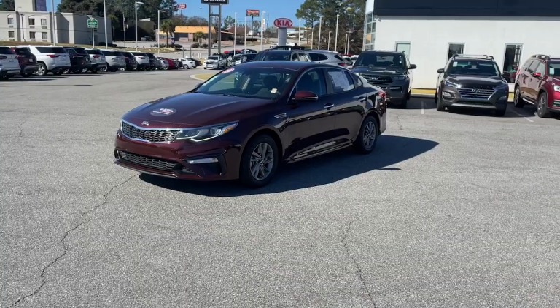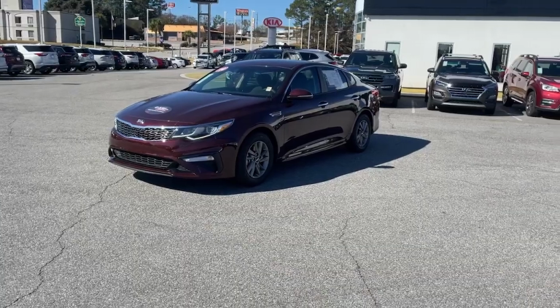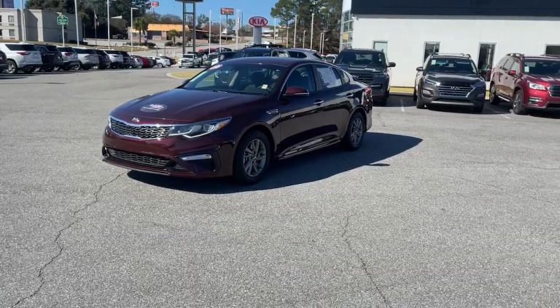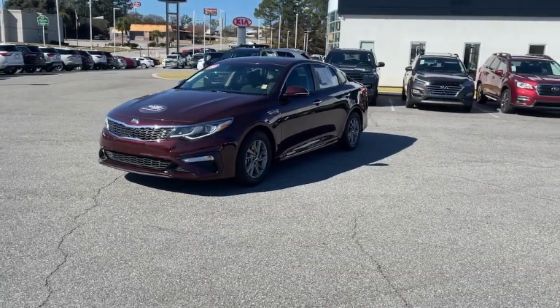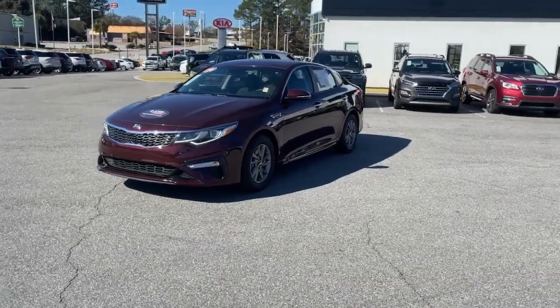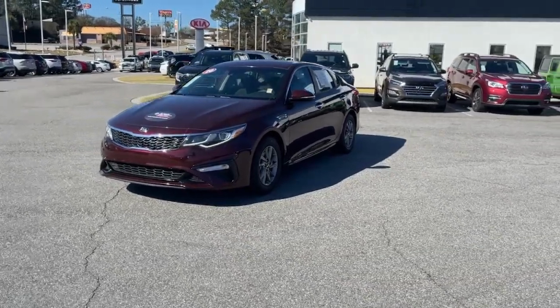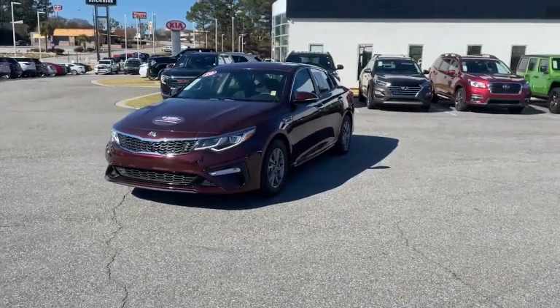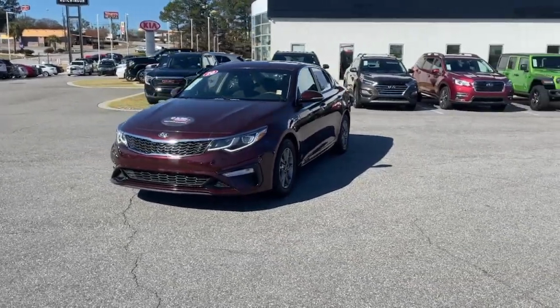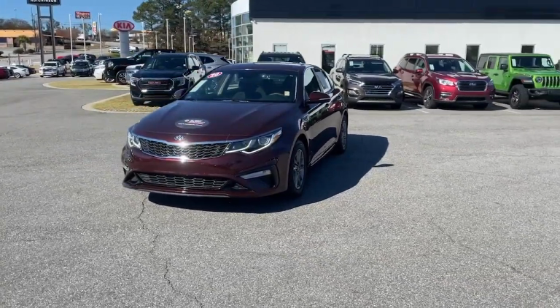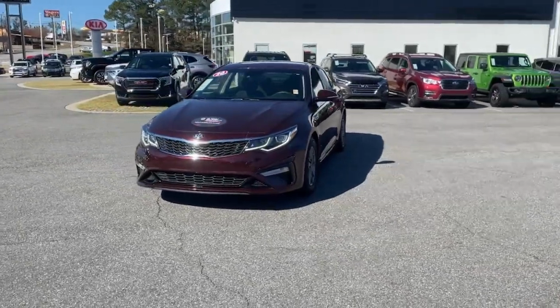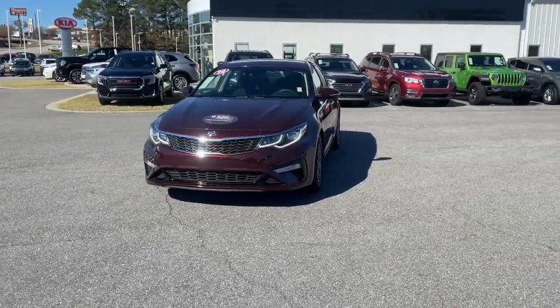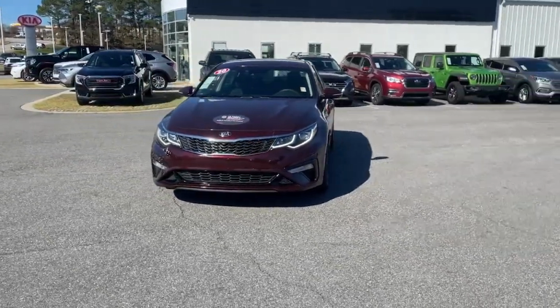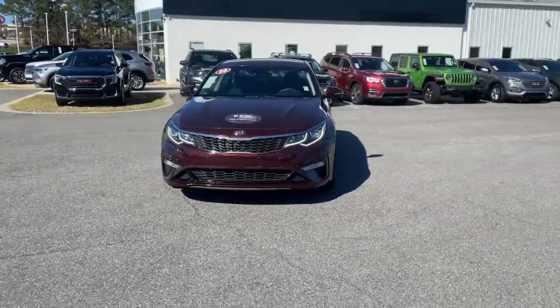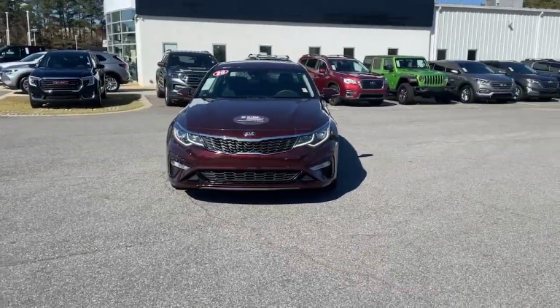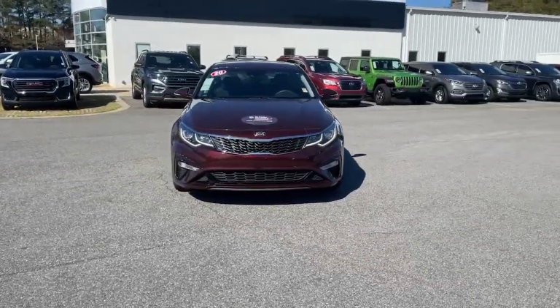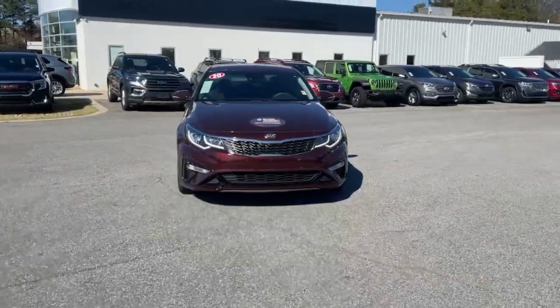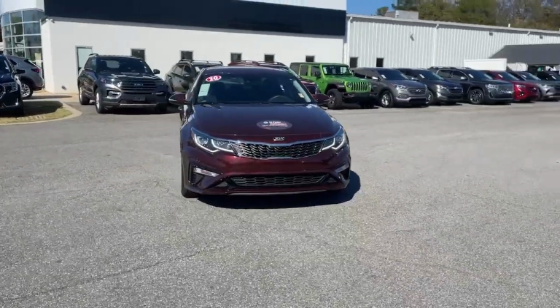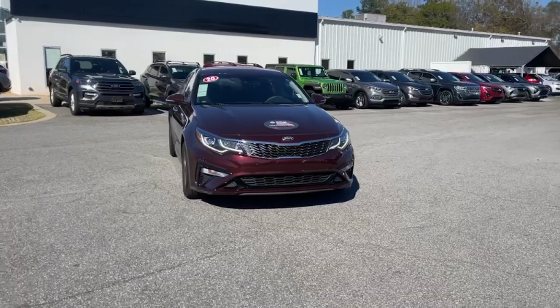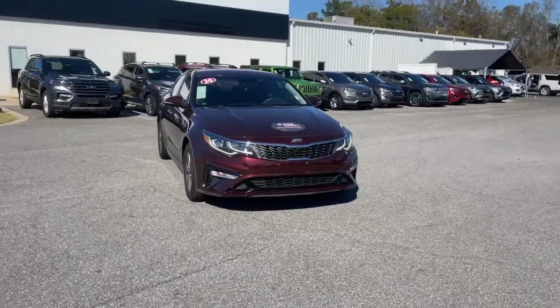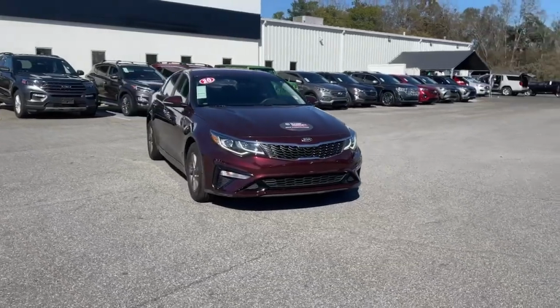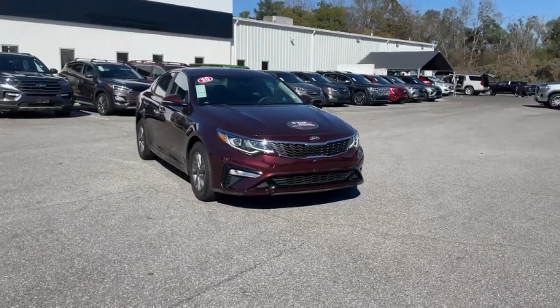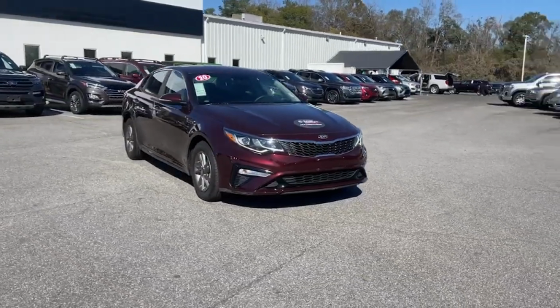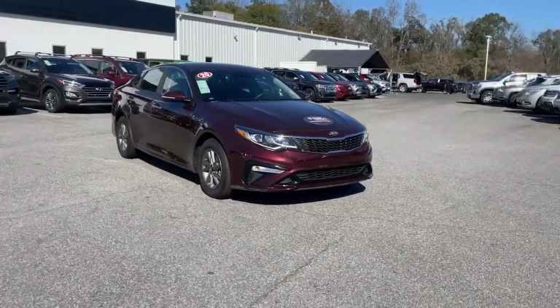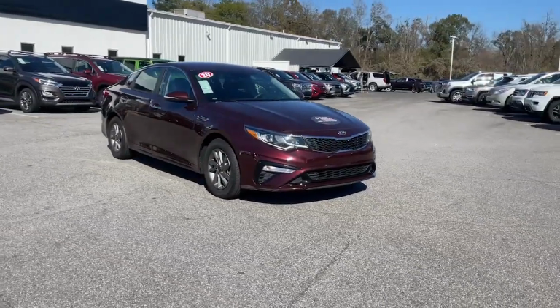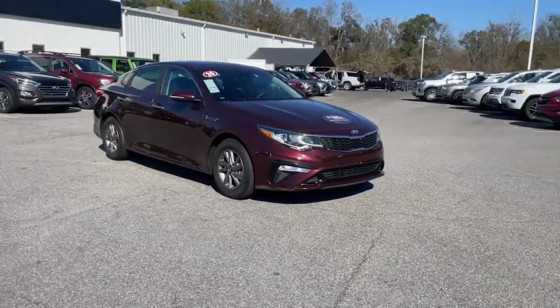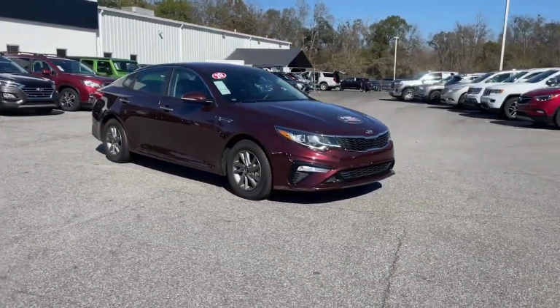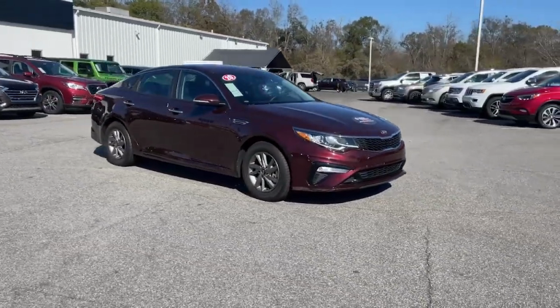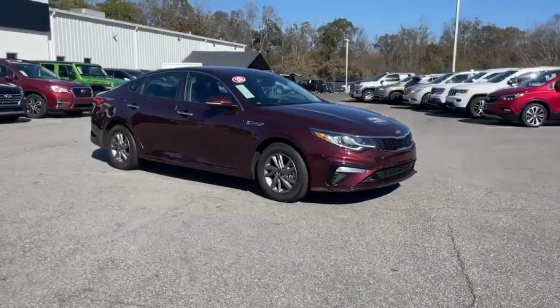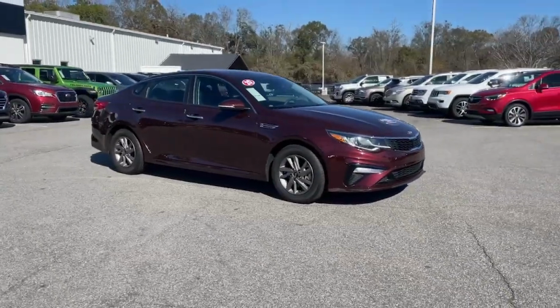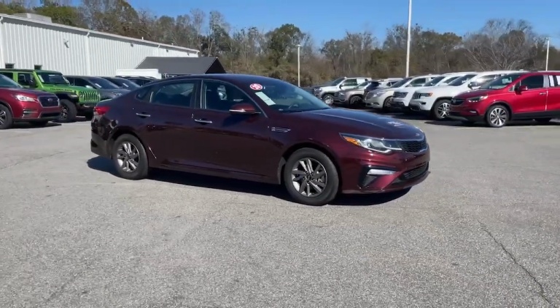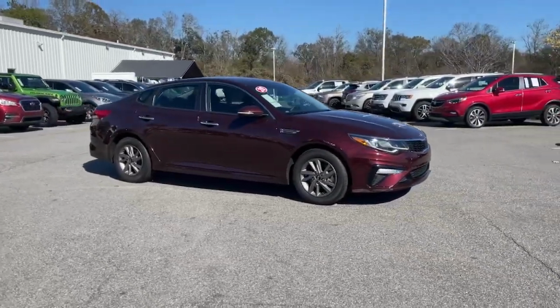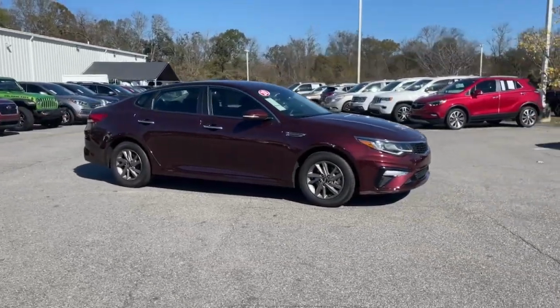Can you see yourself in the 2020 Kia Optima? With less than 25,000 miles on the odometer, this vehicle provides excellent value.